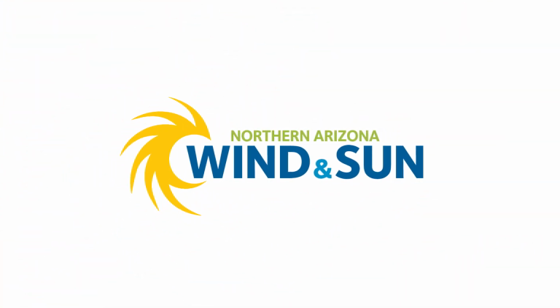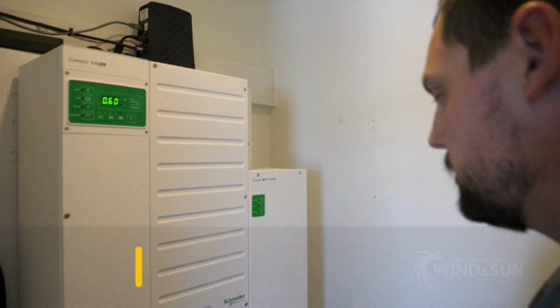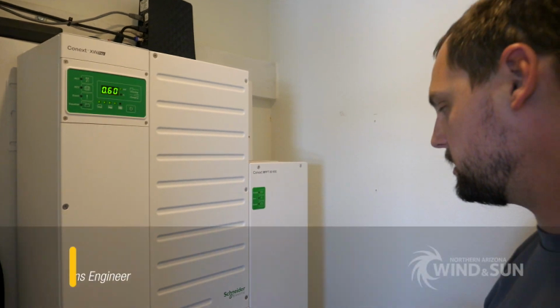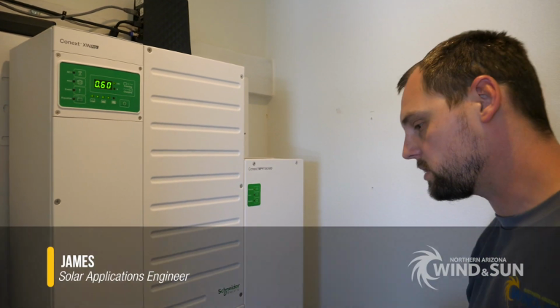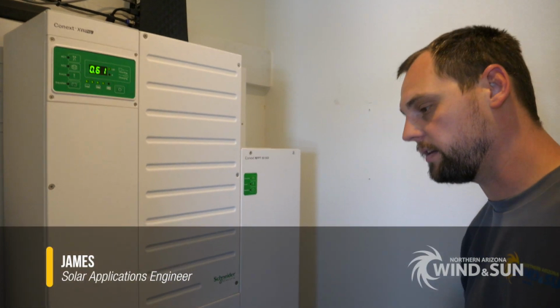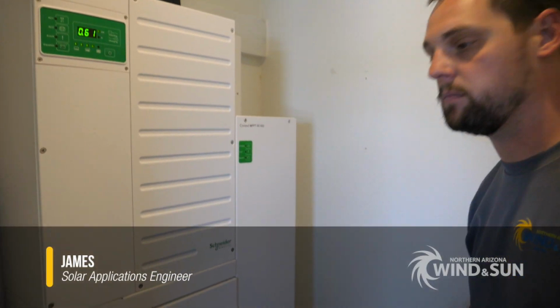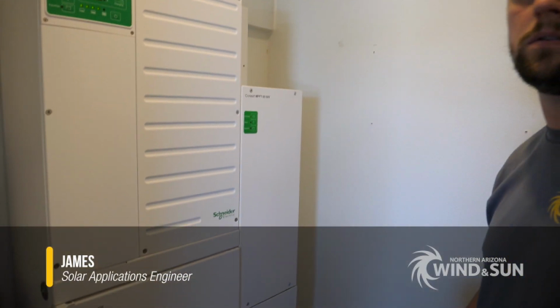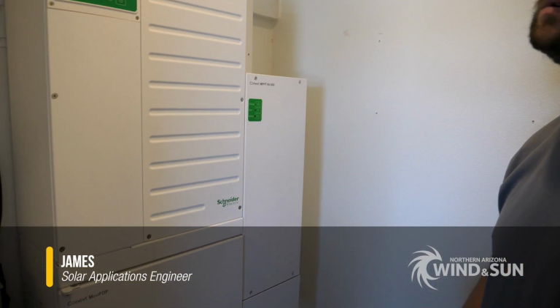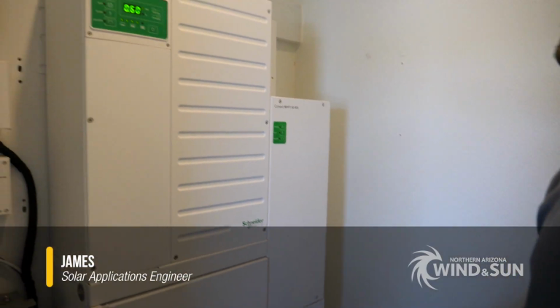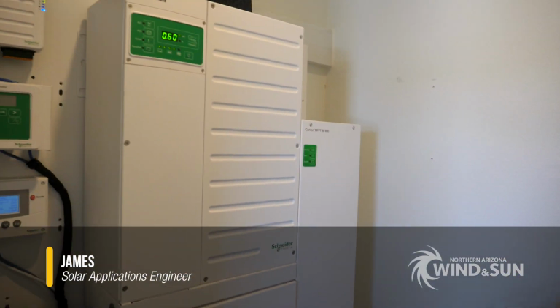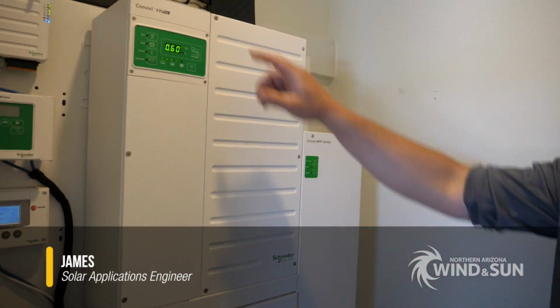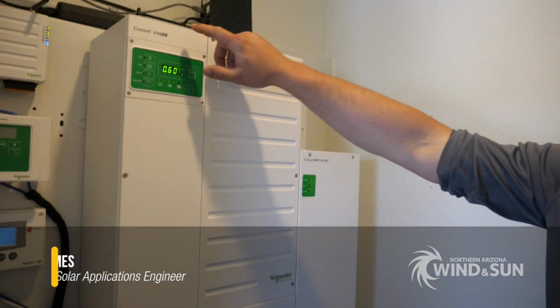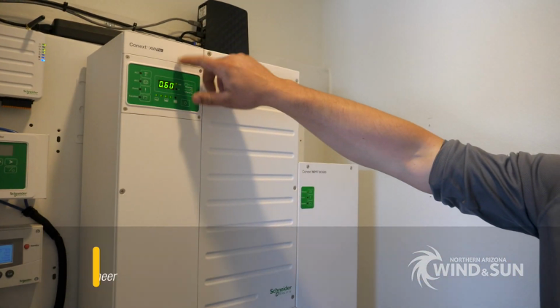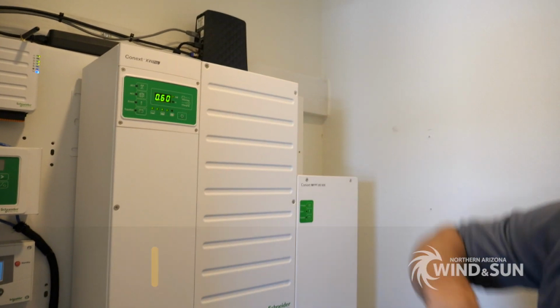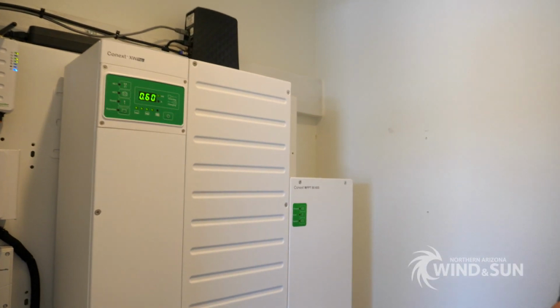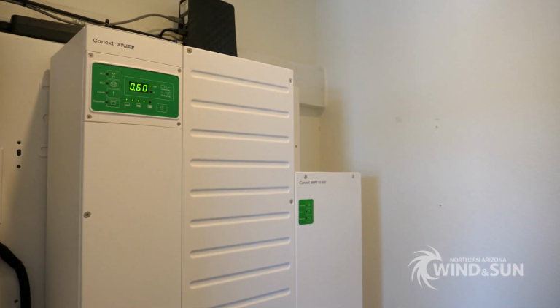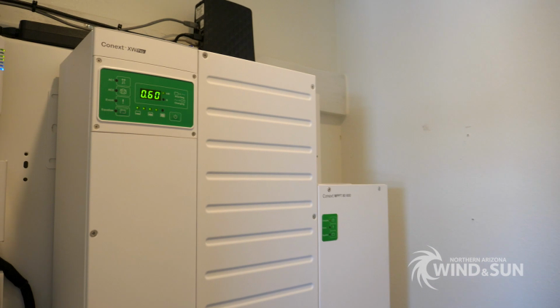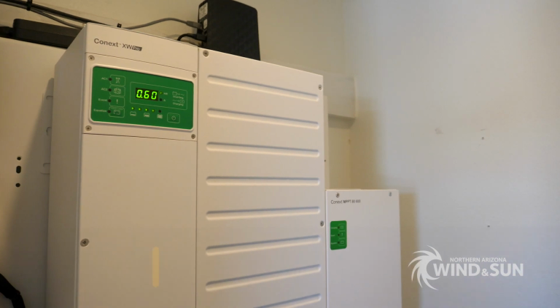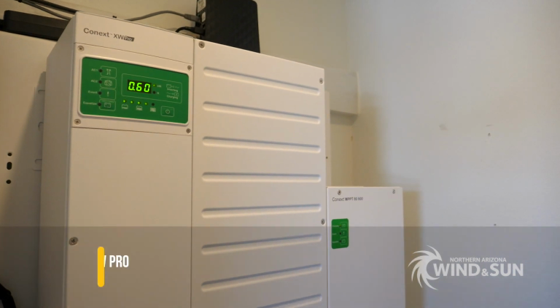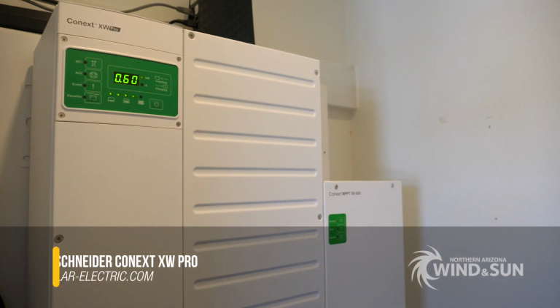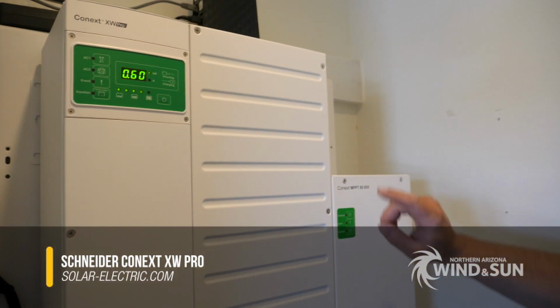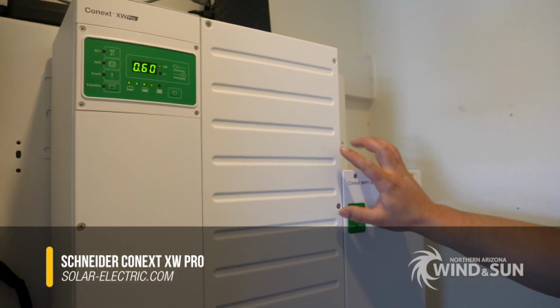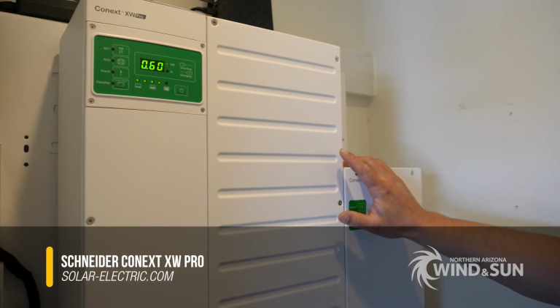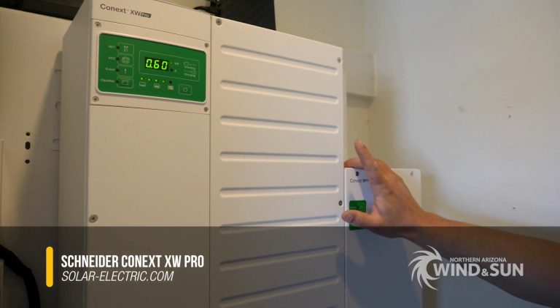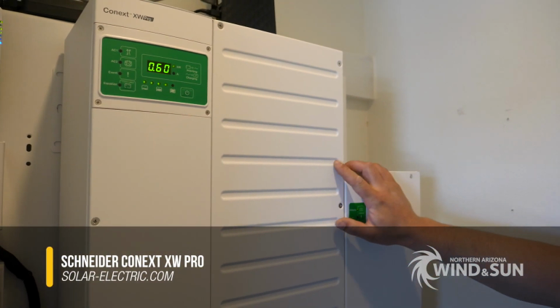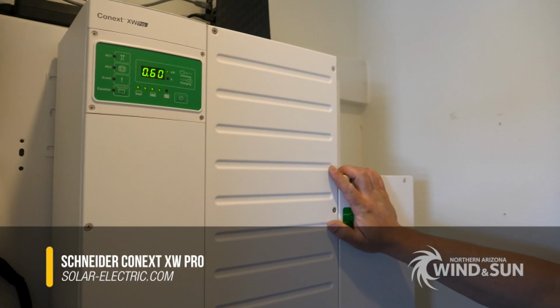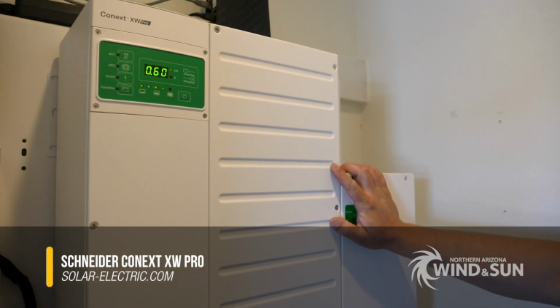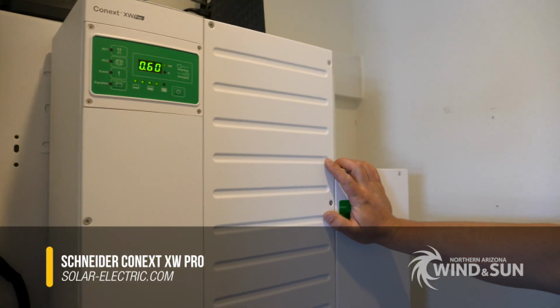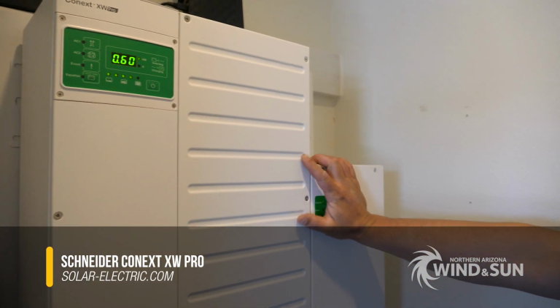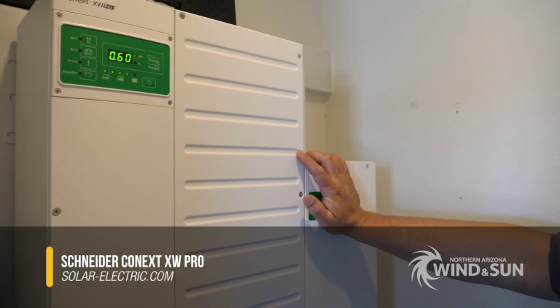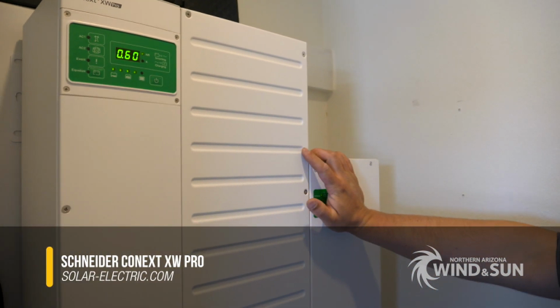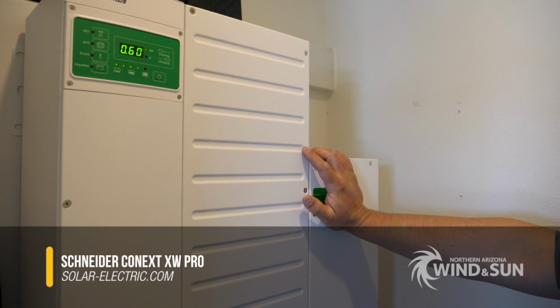So this is a Schneider XW Pro, Konex XW Pro. It's a 6,800 watt inverter, split phase, 240 volt.